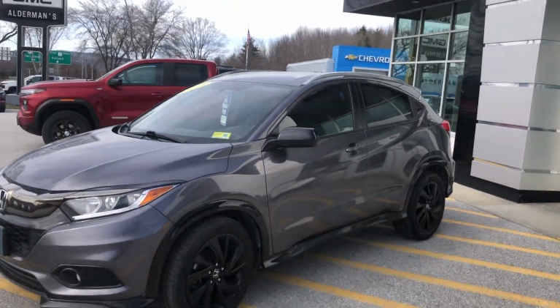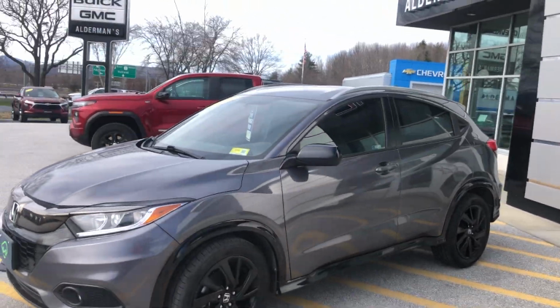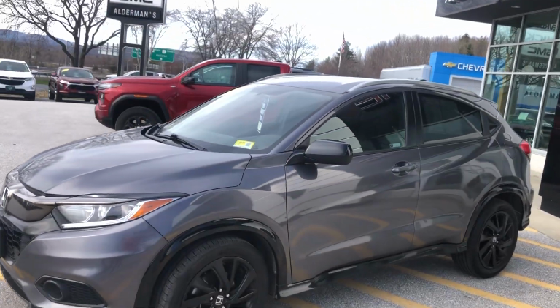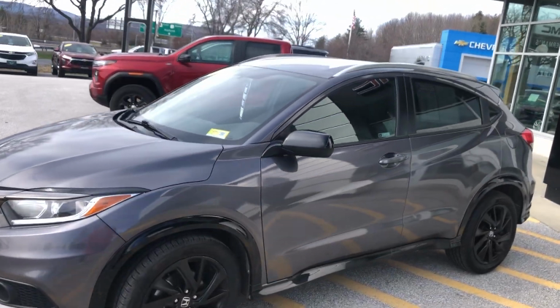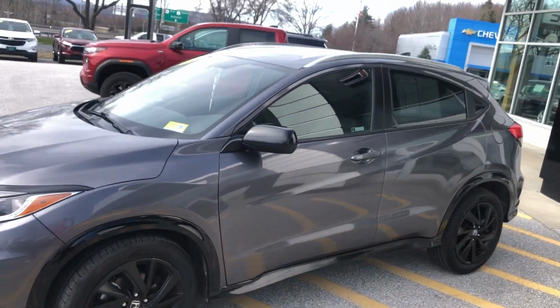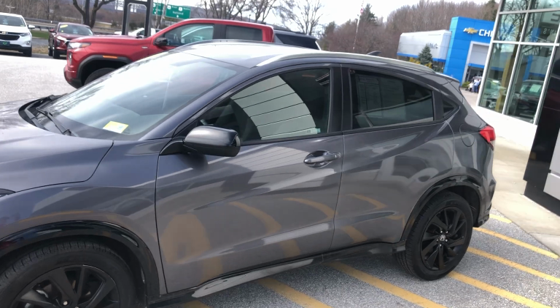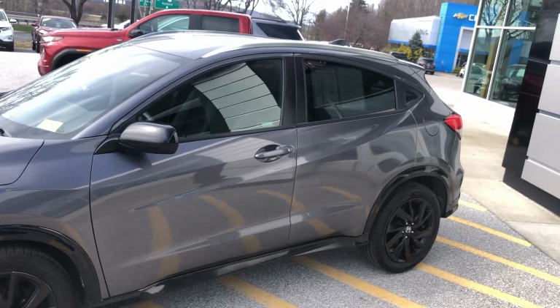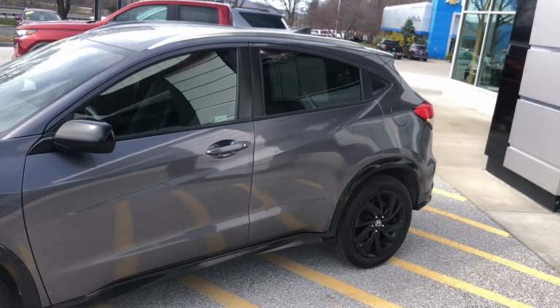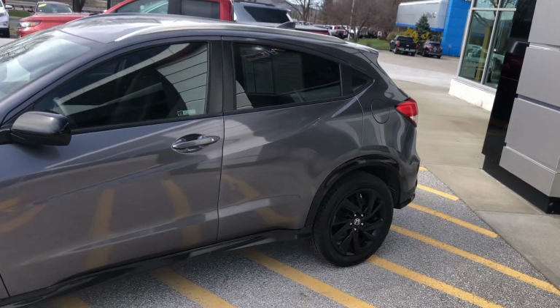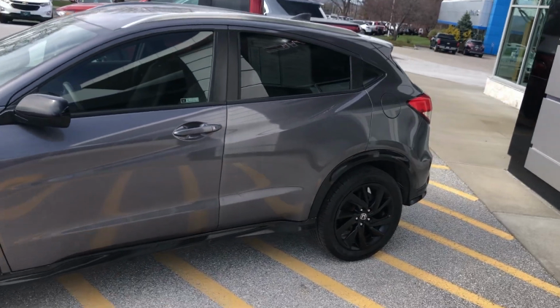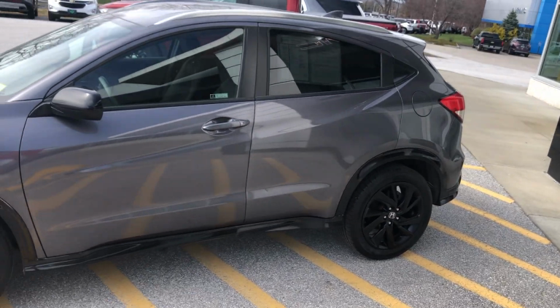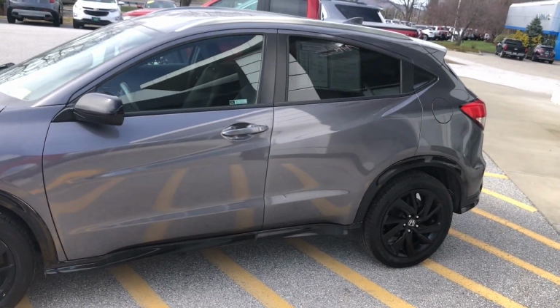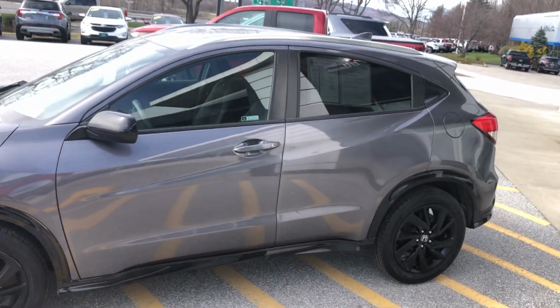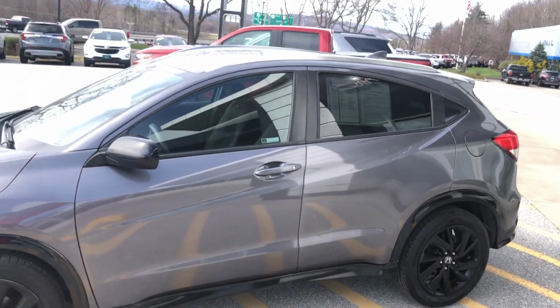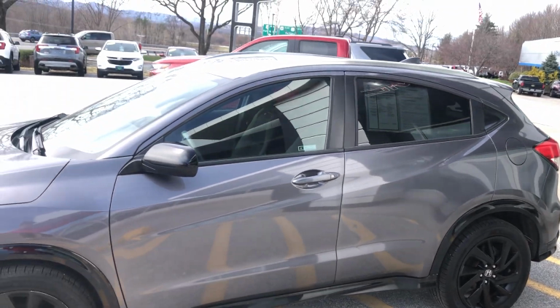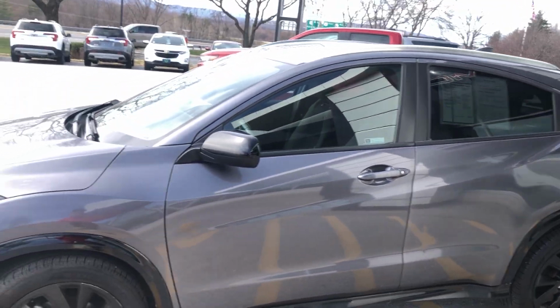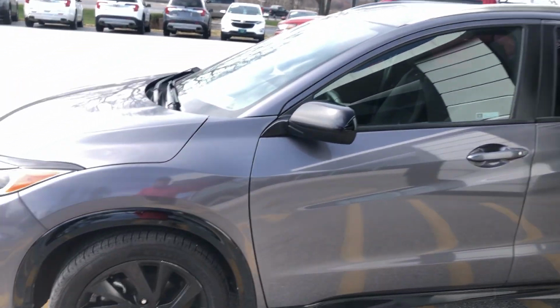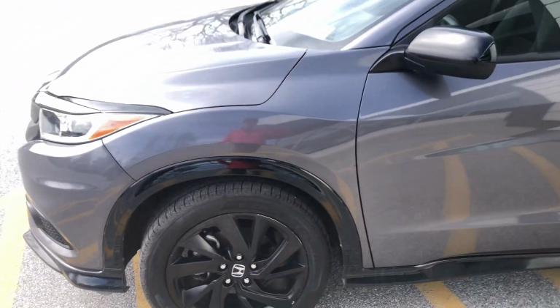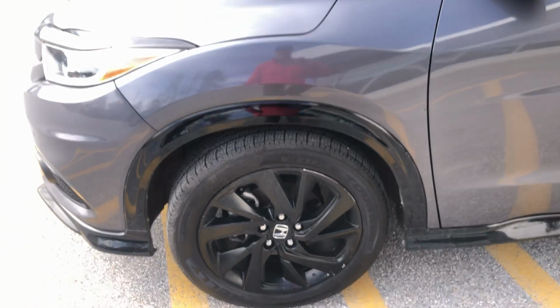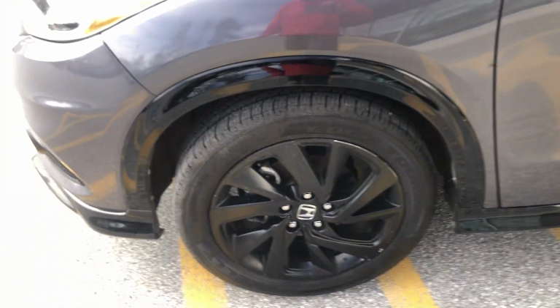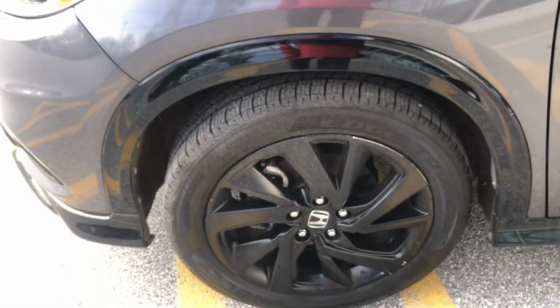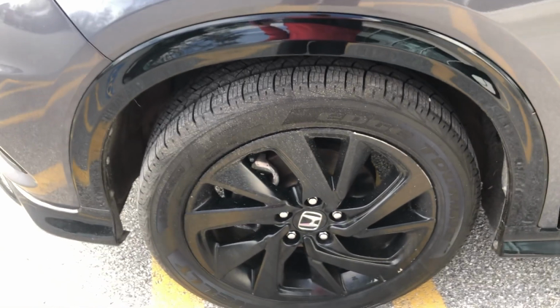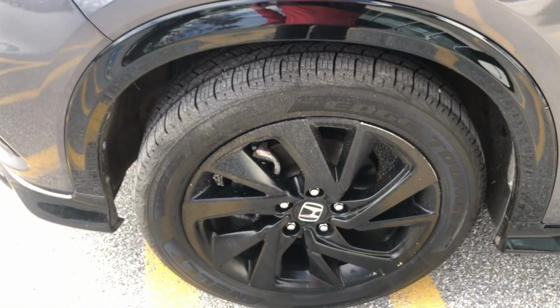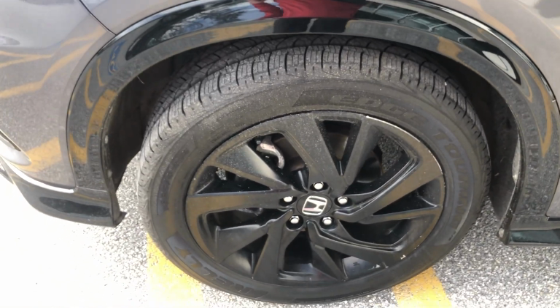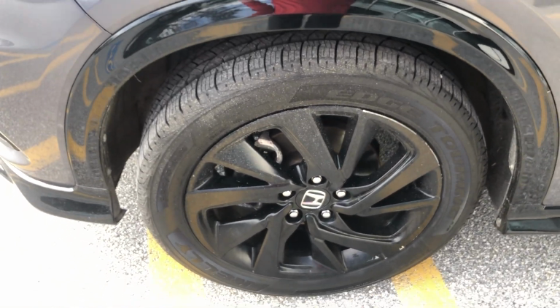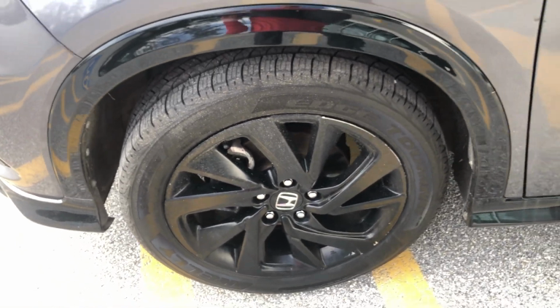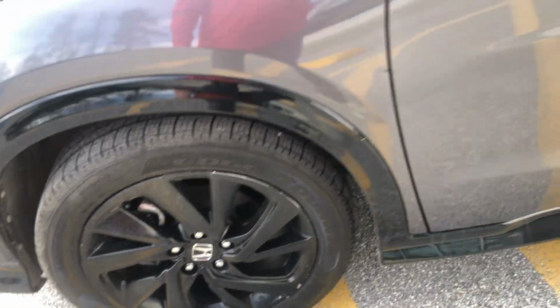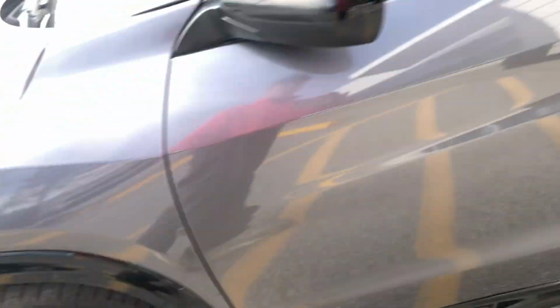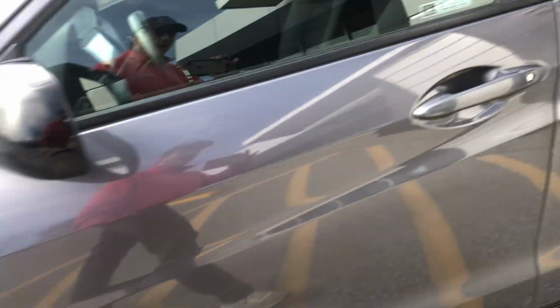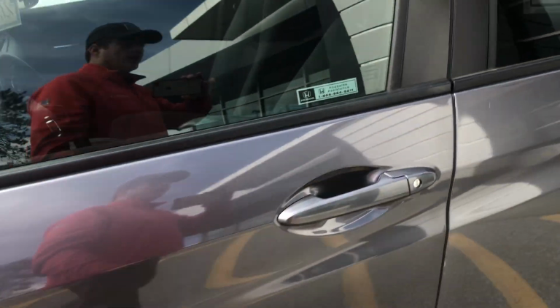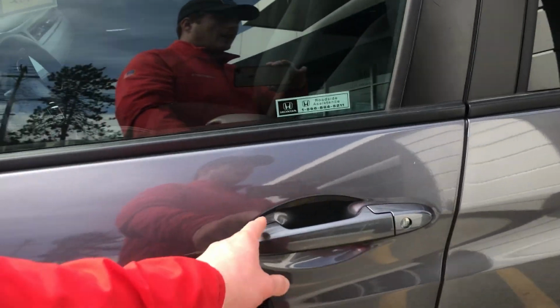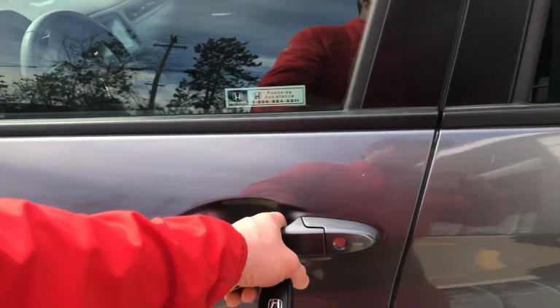Tinted windows, really nice kind of teardrop shape to the back, so it's nice and aerodynamic. It also provides a nice size volume on the inside of the vehicle. Kelly Edge touring tires on there, brand new.